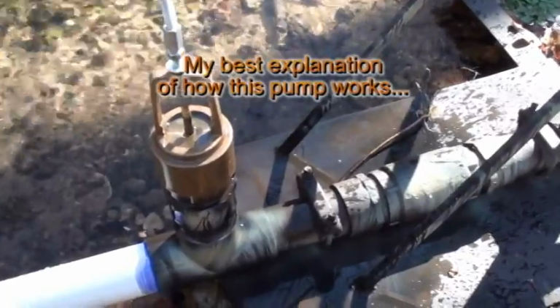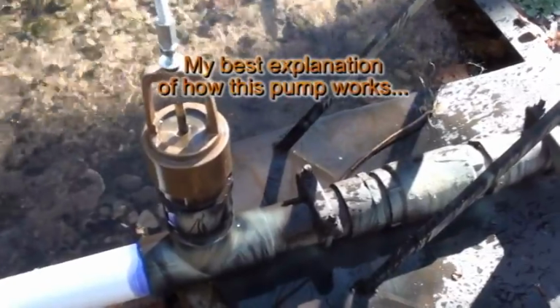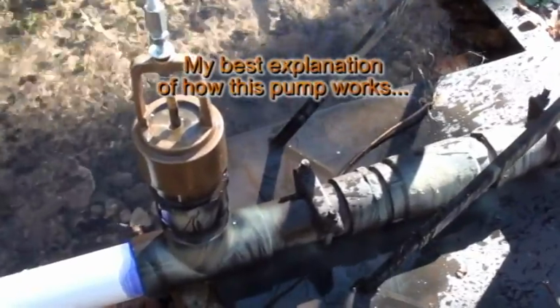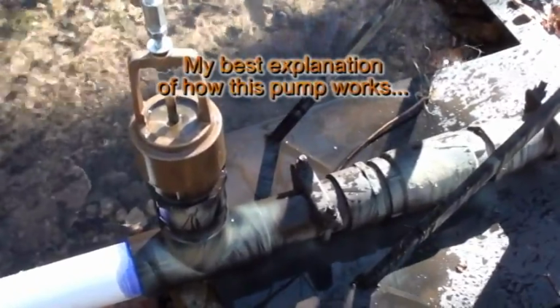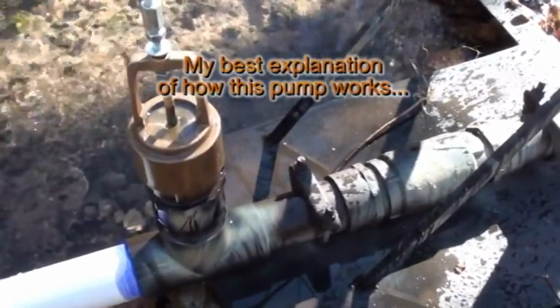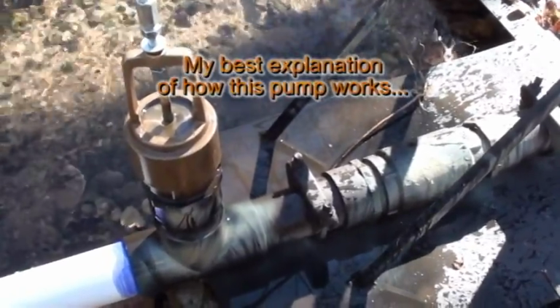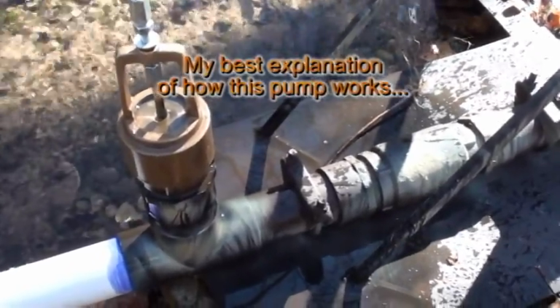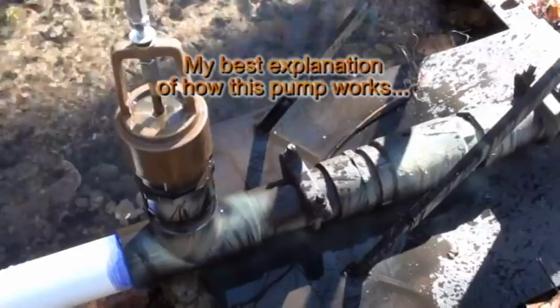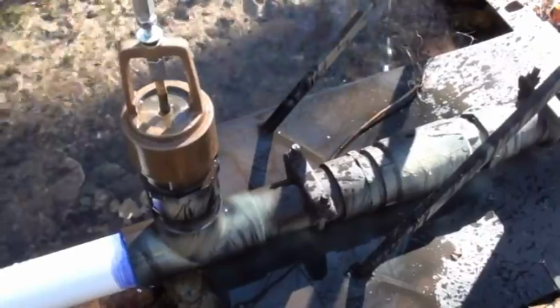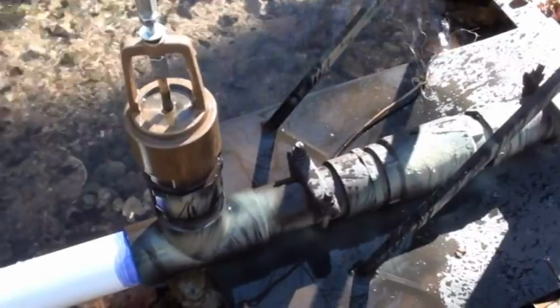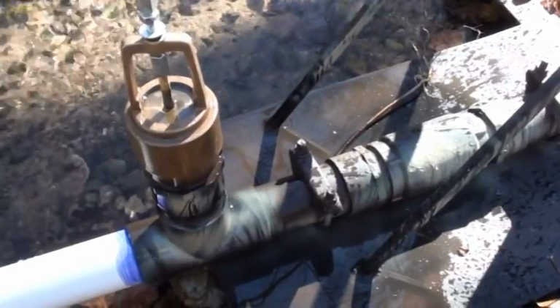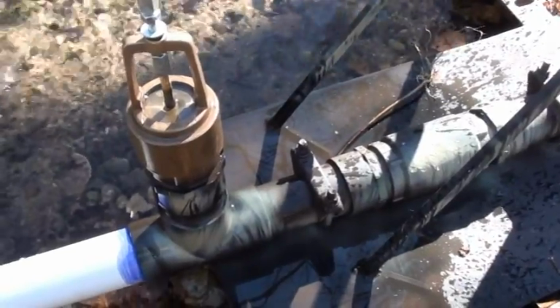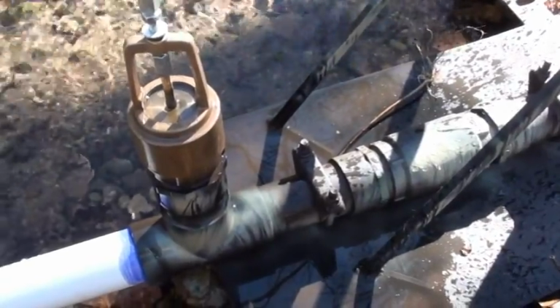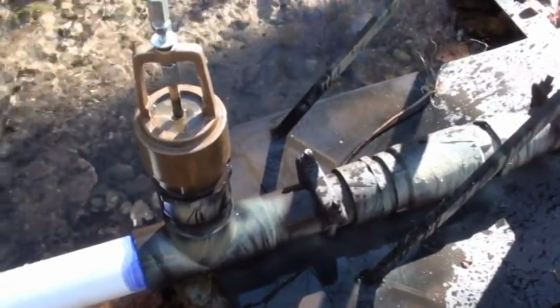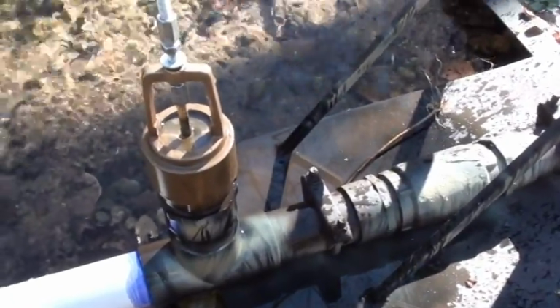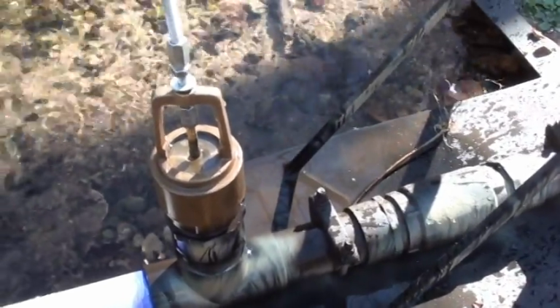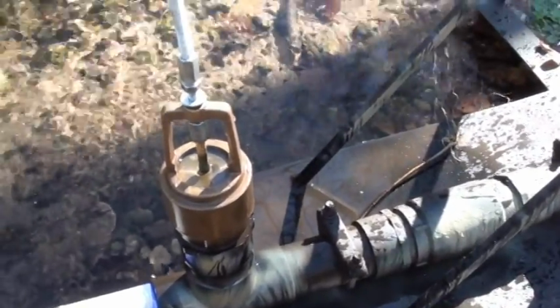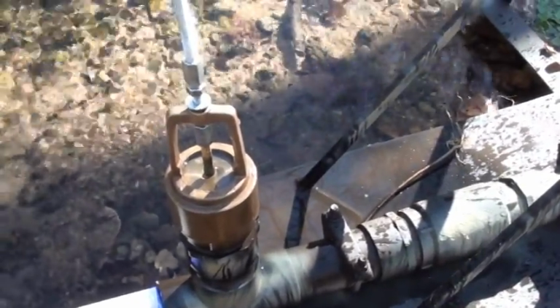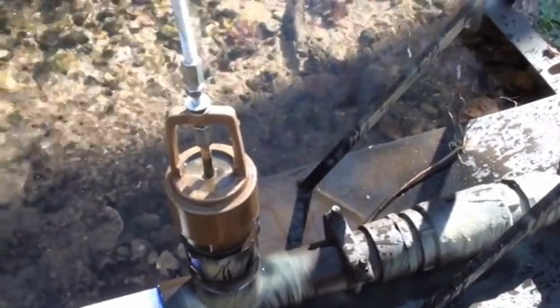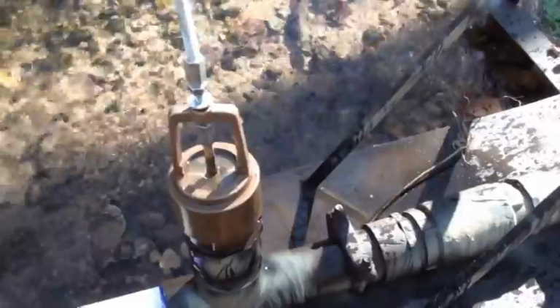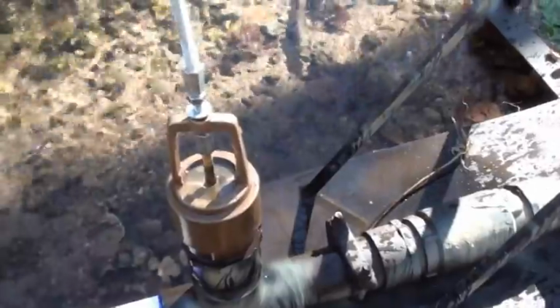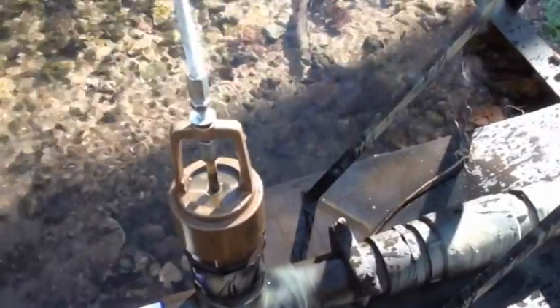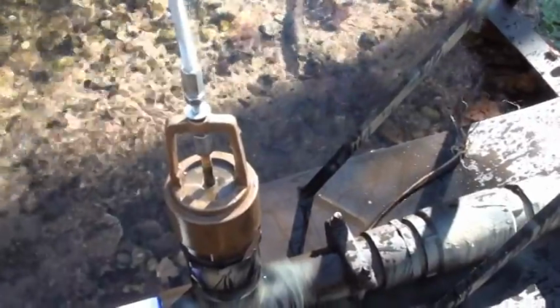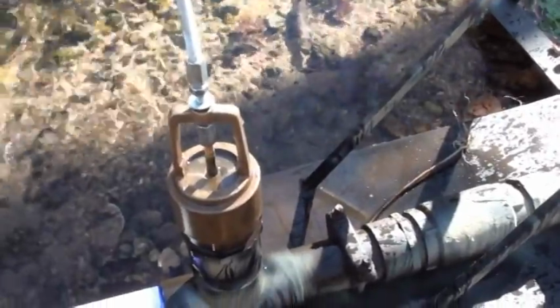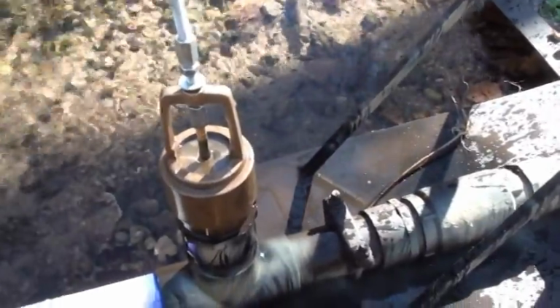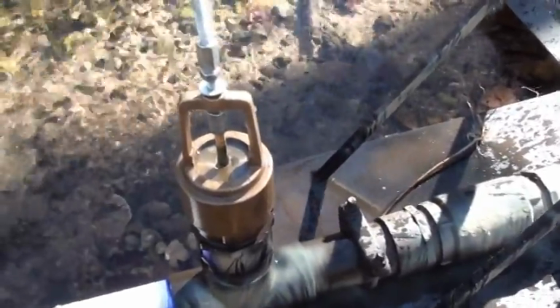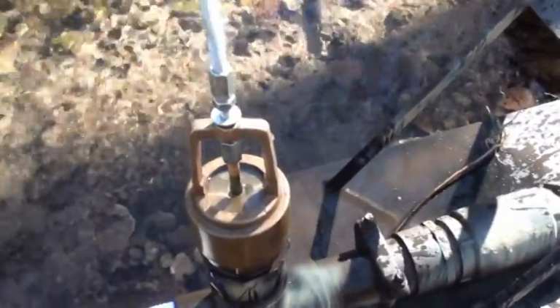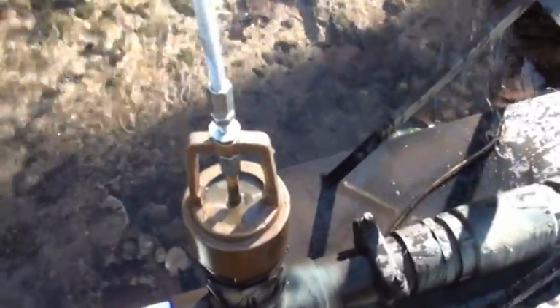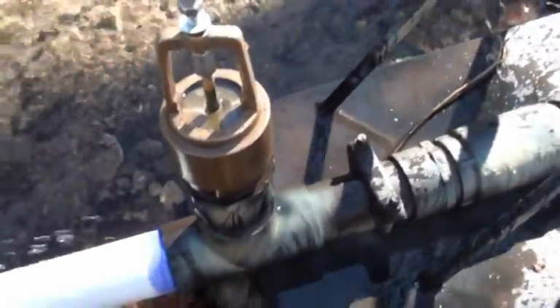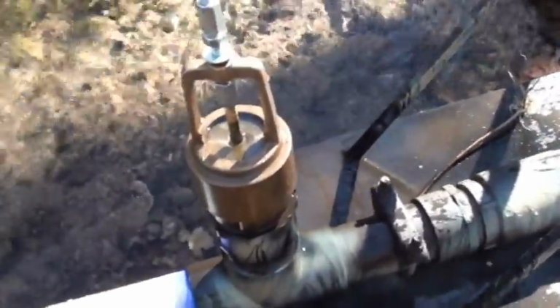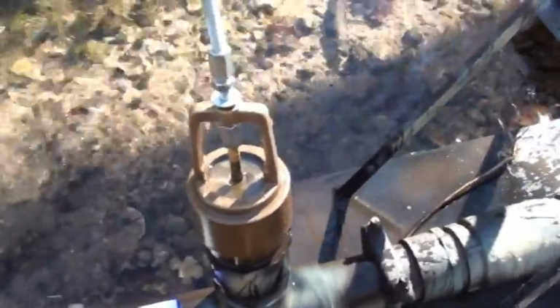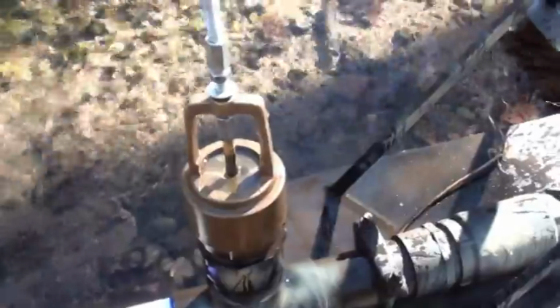How this pump works is basically on the principle of water hammer. In a lot of plumbing, probably even in your own house, you've experienced water hammer when you close a valve quickly — you can hear the pipes in the walls shaking. This works on the same concept.